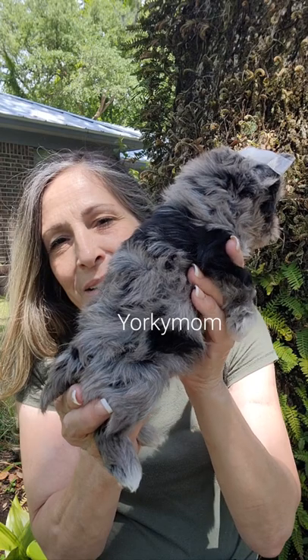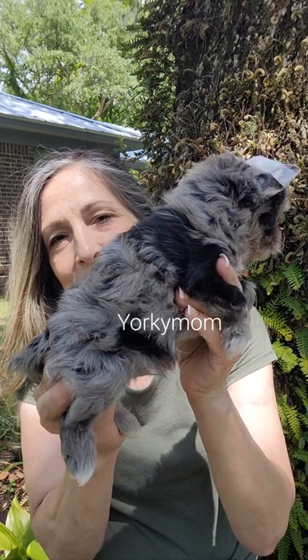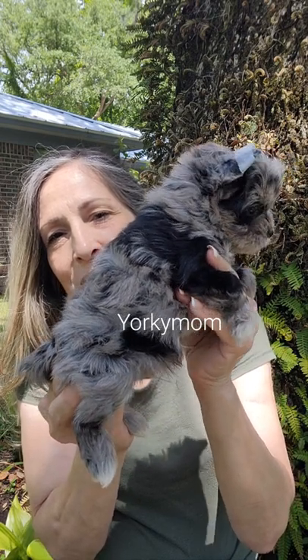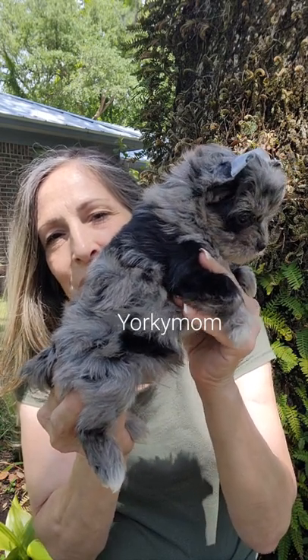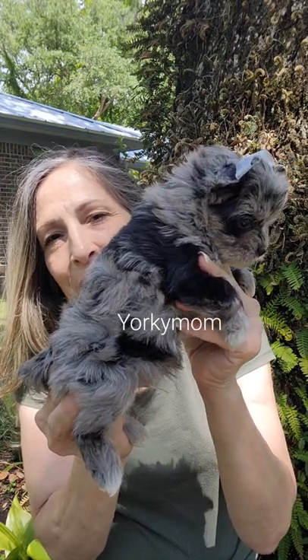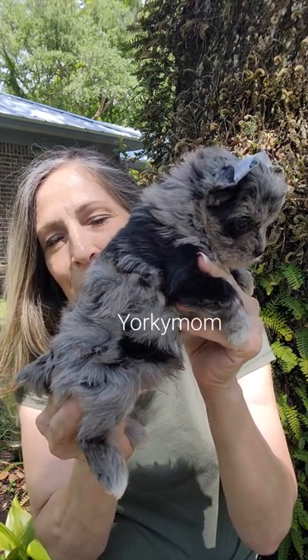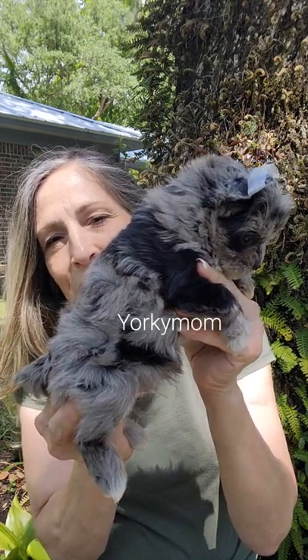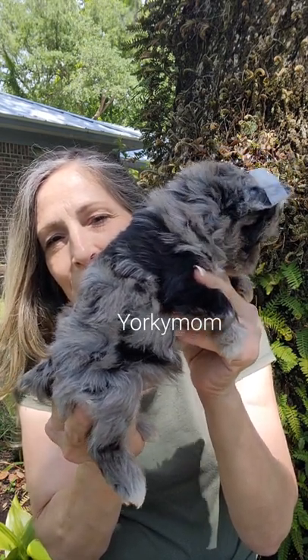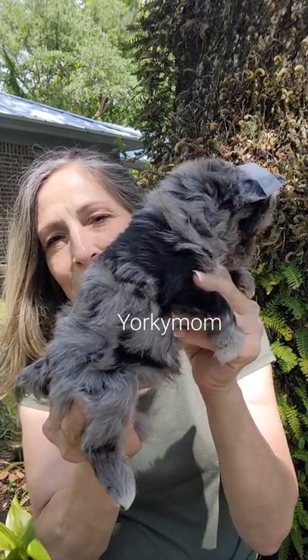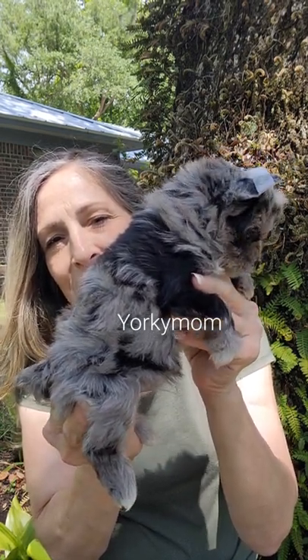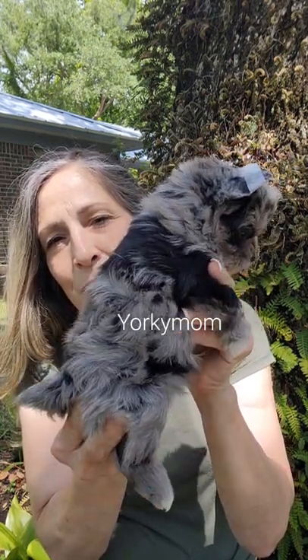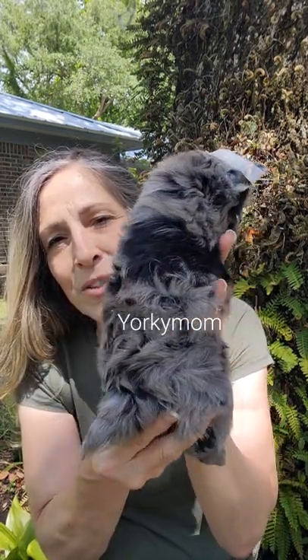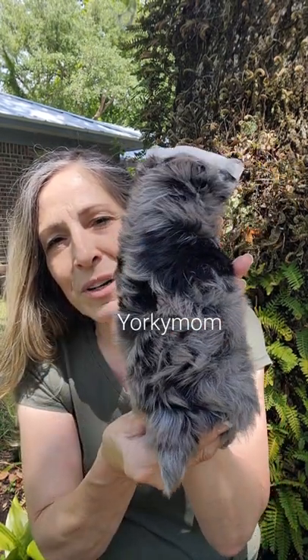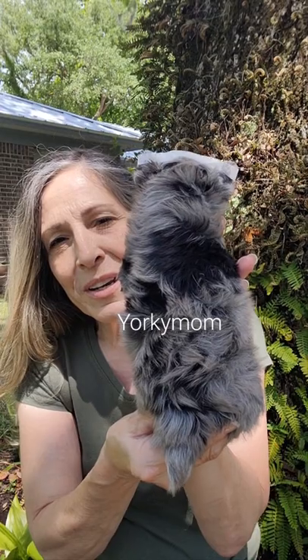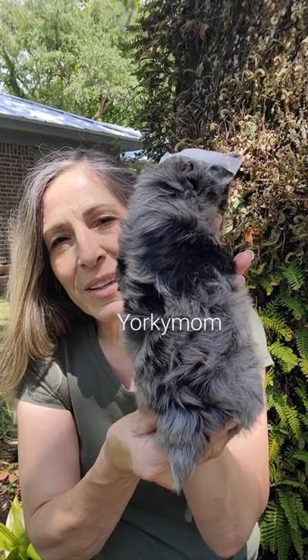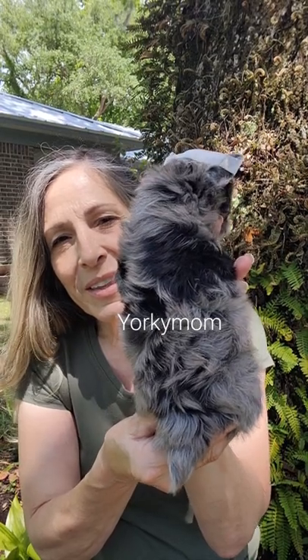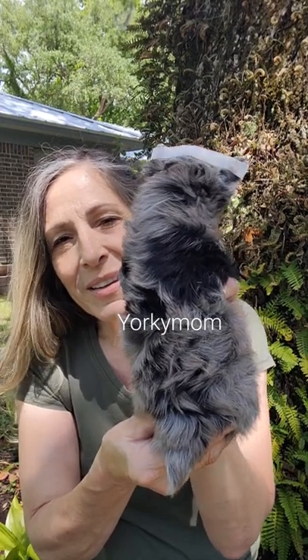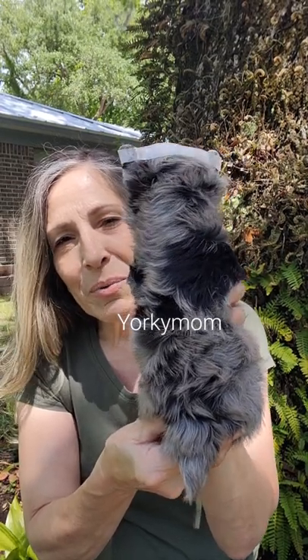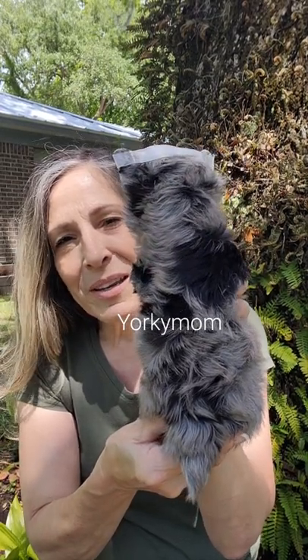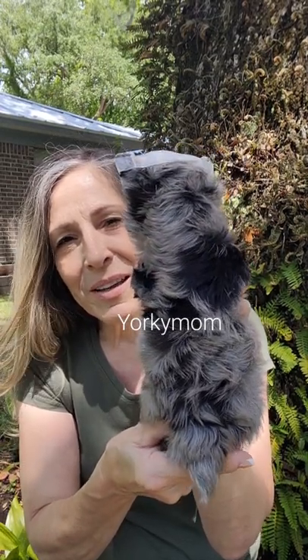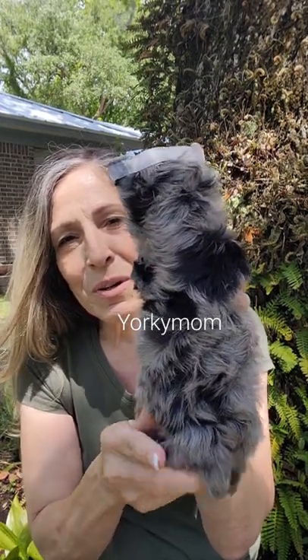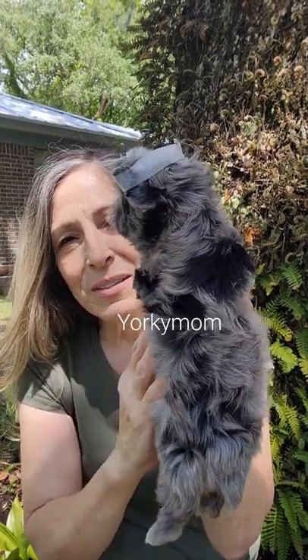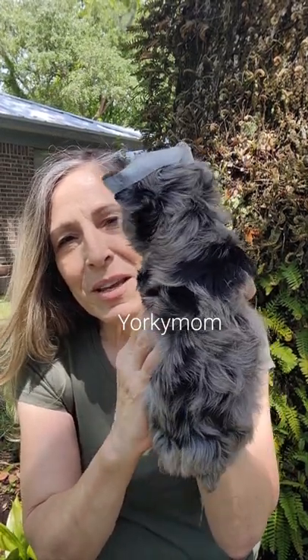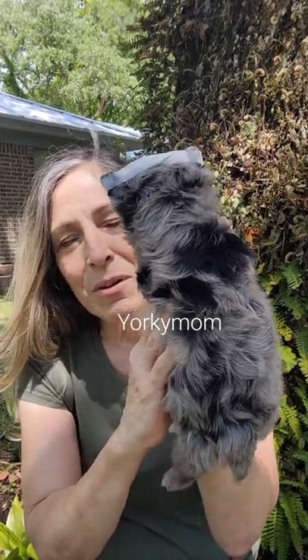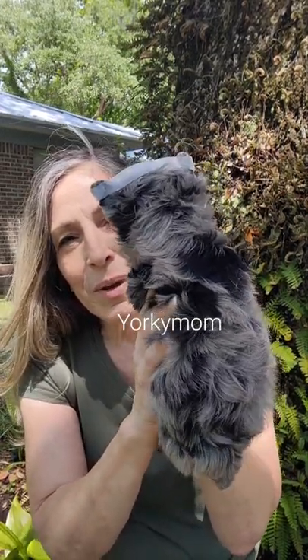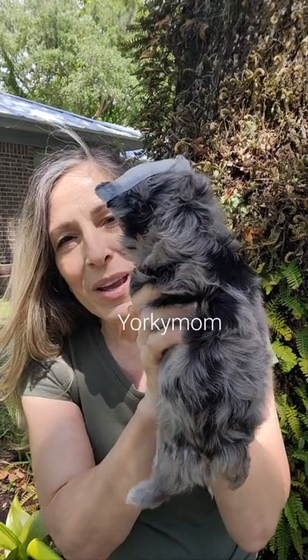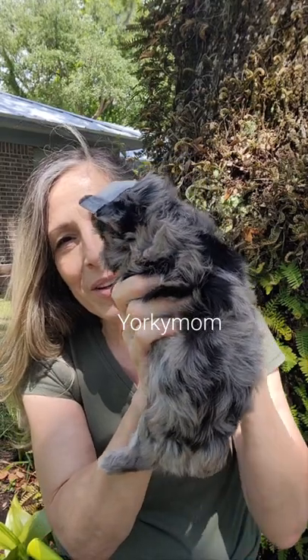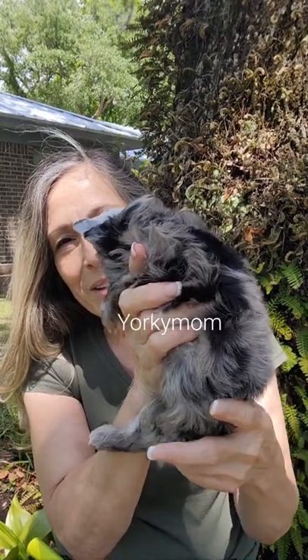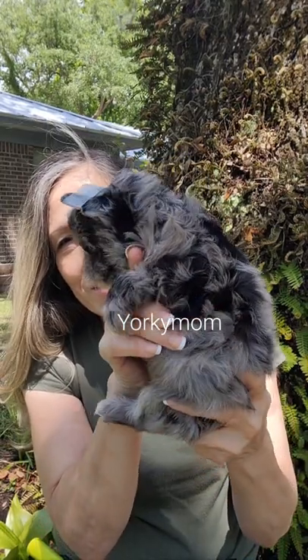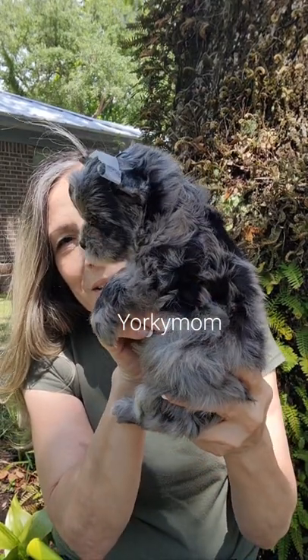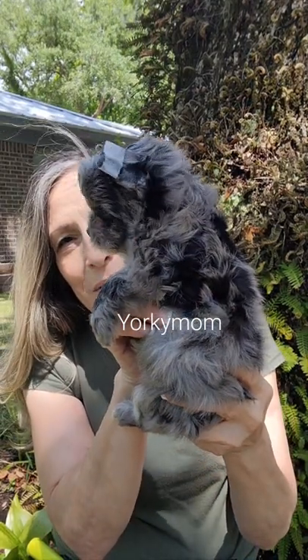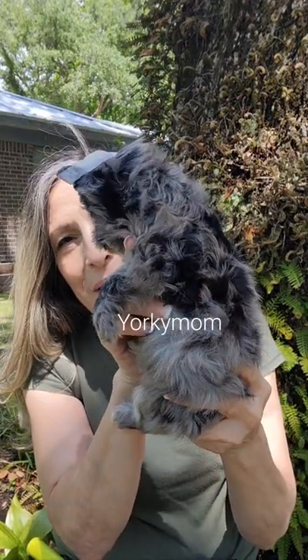You can see how his structure is, how he's built. He's not very long, he's nice and square and short. Look at that, isn't that pretty? Nice markings. We'll take him all the way around so you can see him all the way.